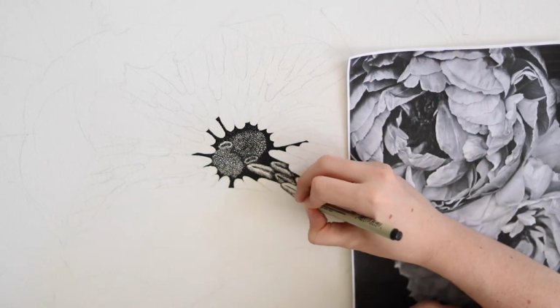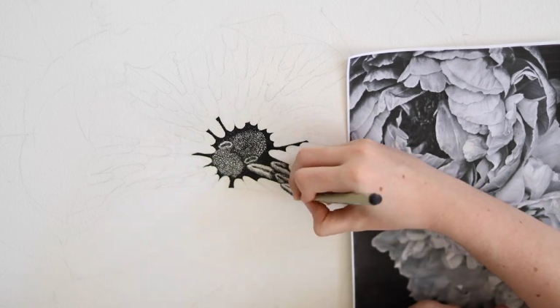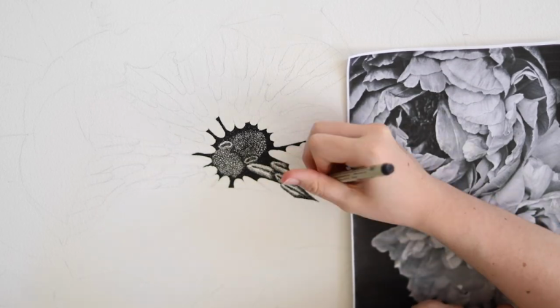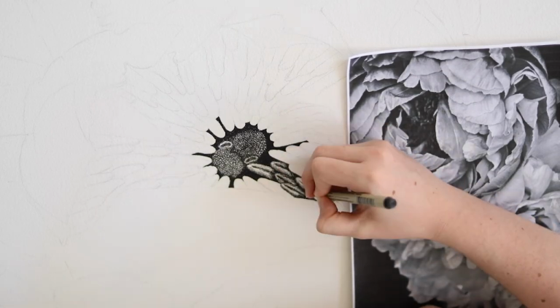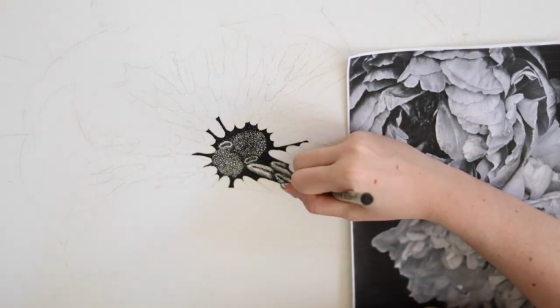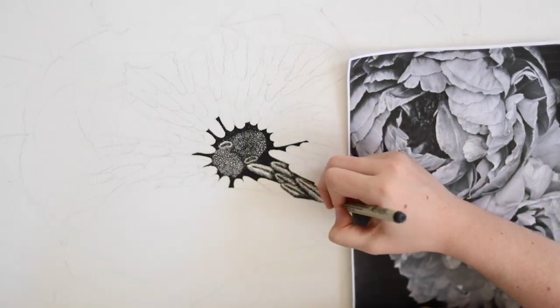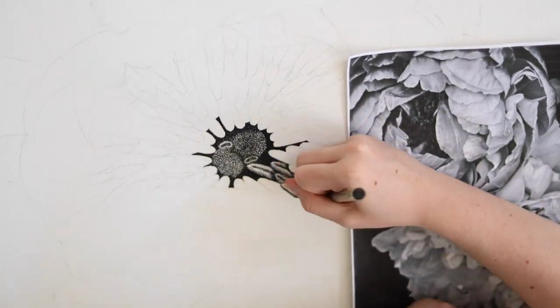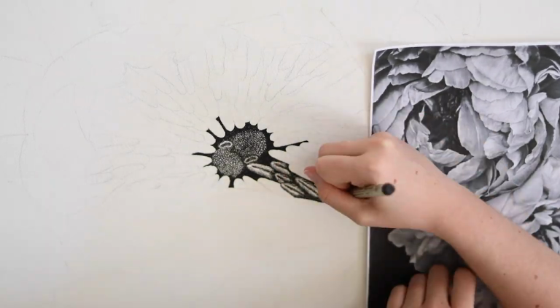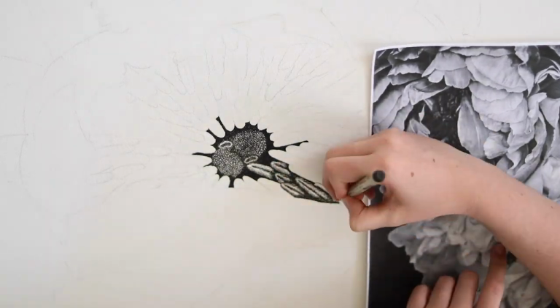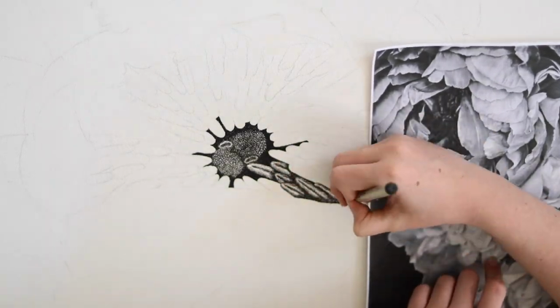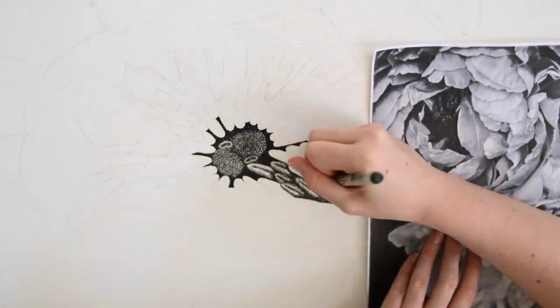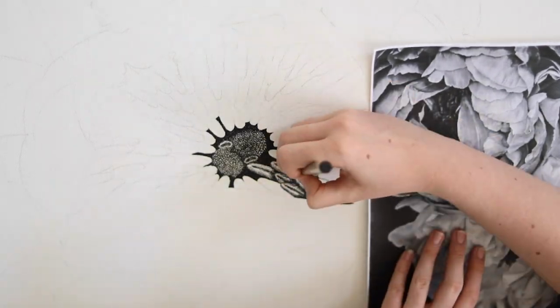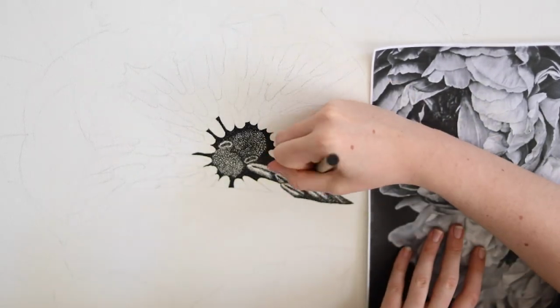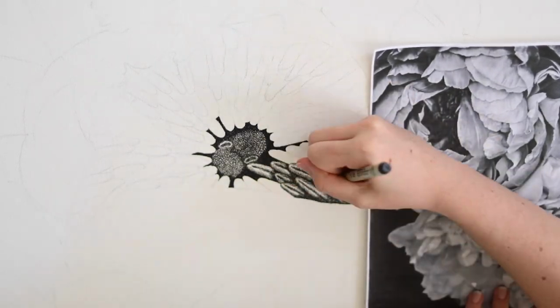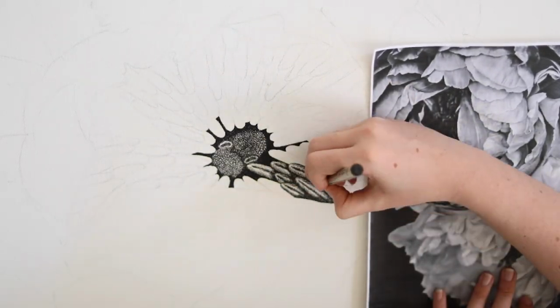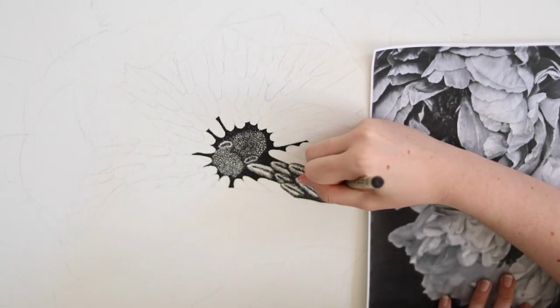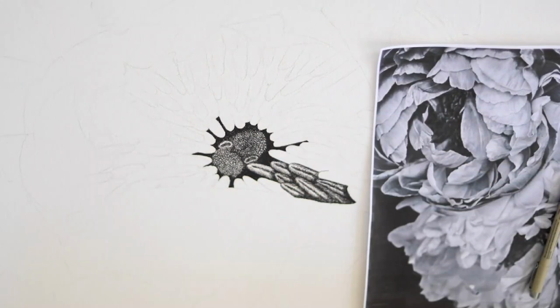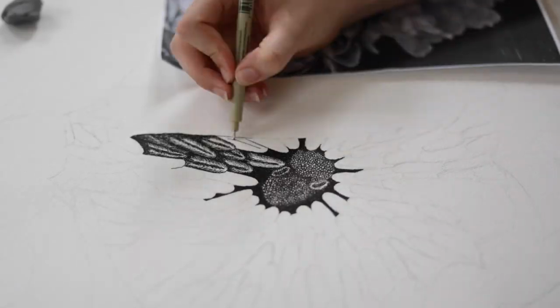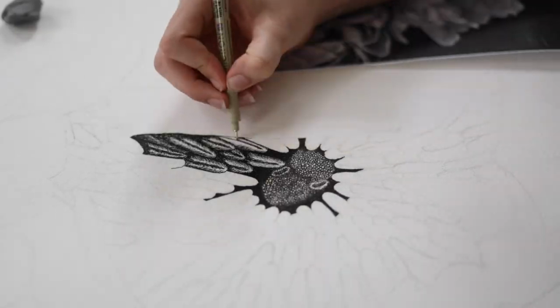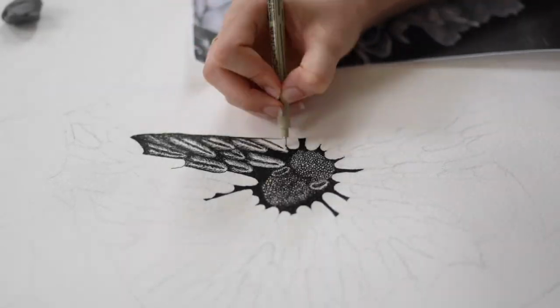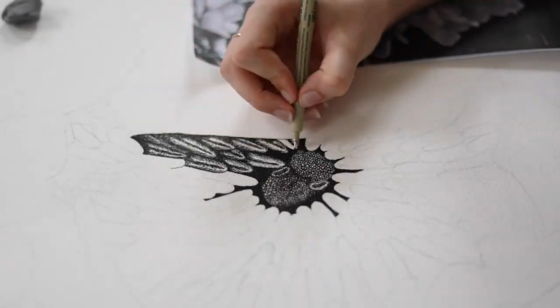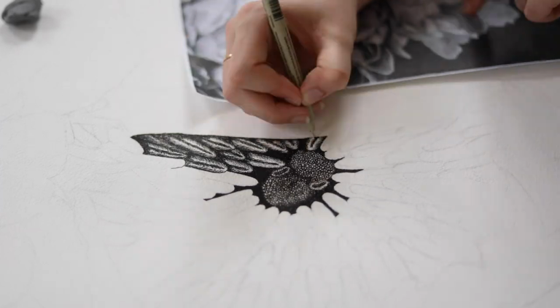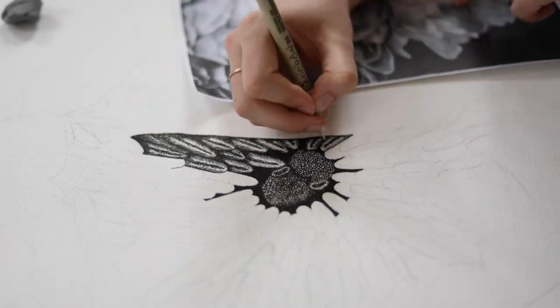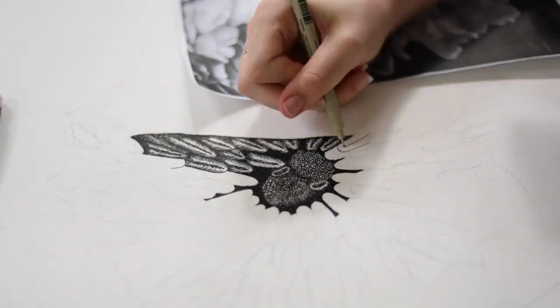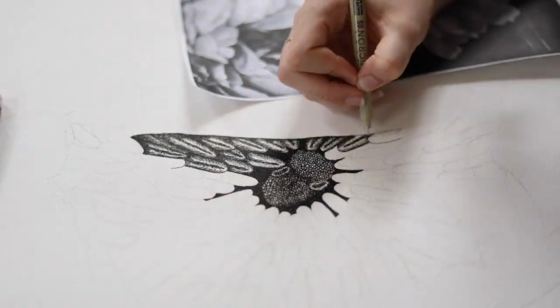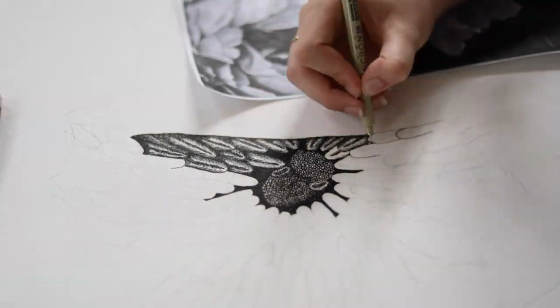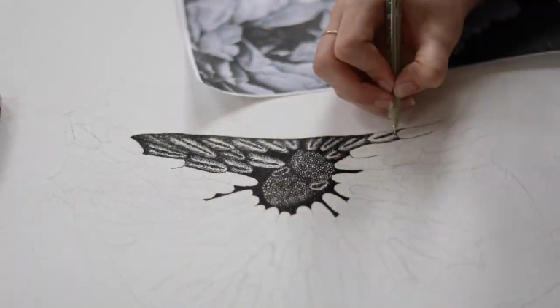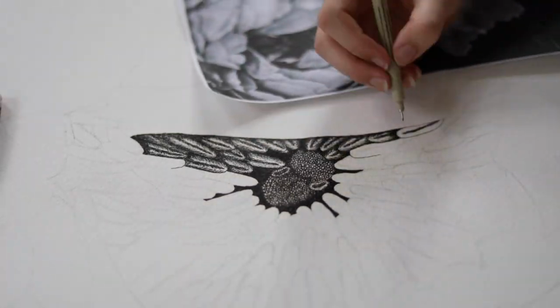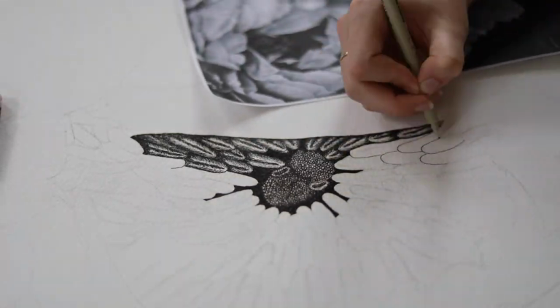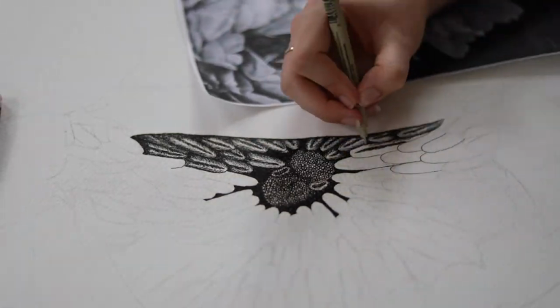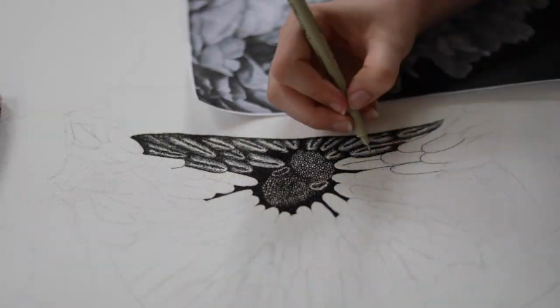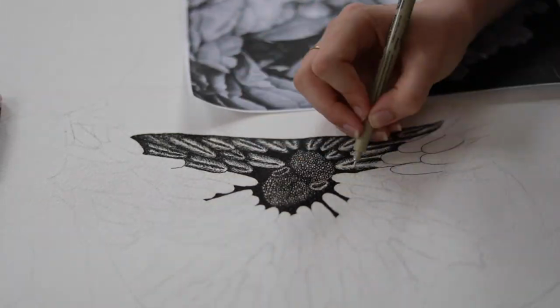This little section did take forever, though. Every part was shaded and colored using tiny strokes, plus I didn't really have a clue what I was doing.